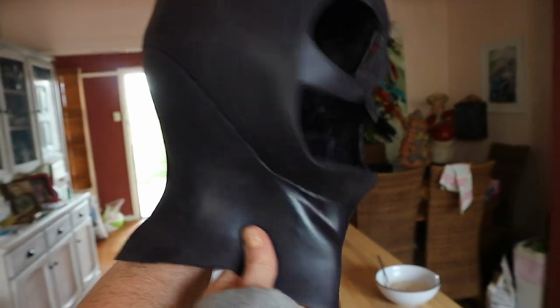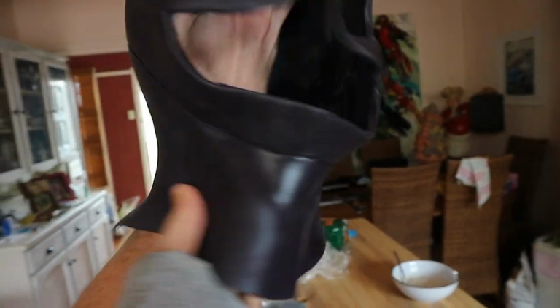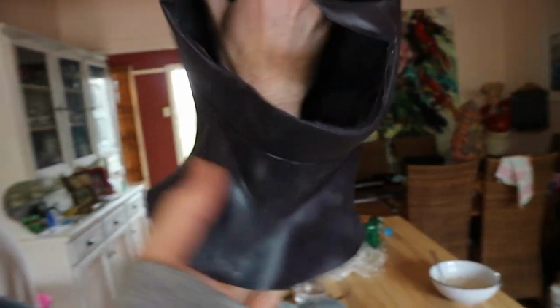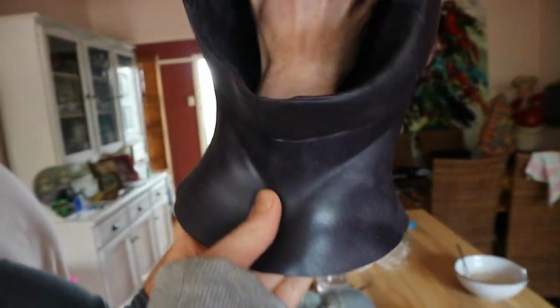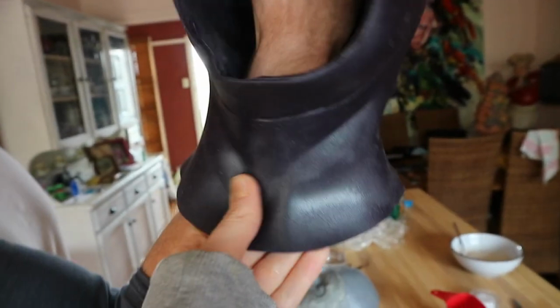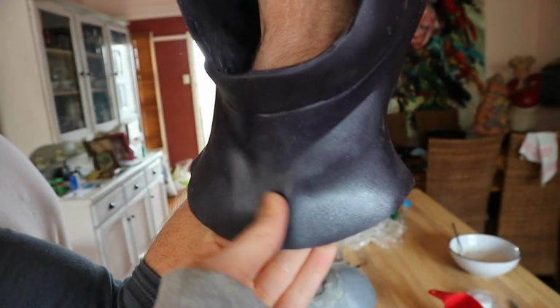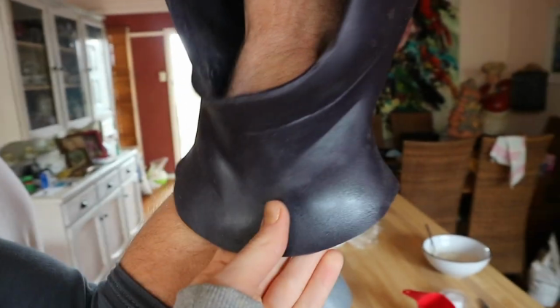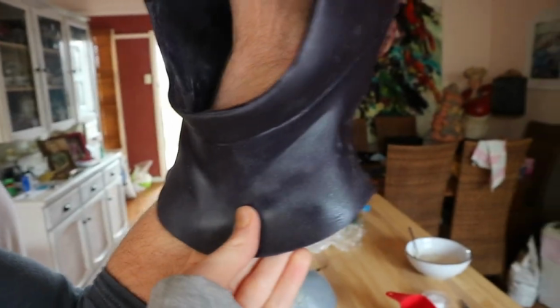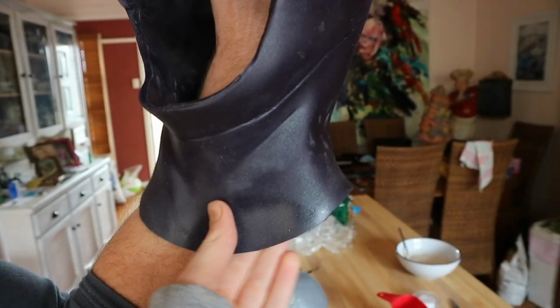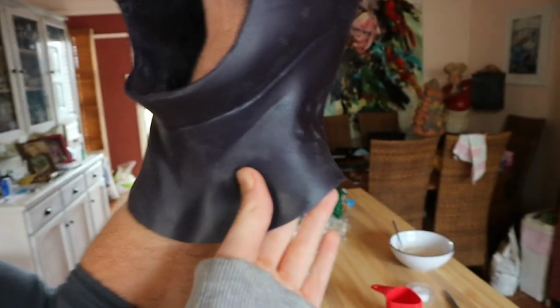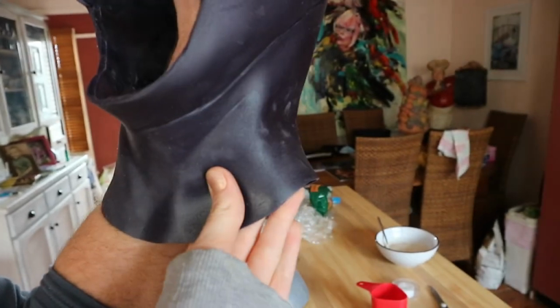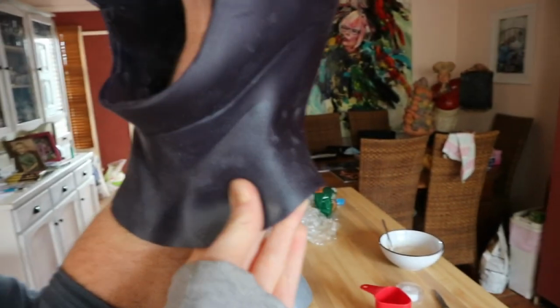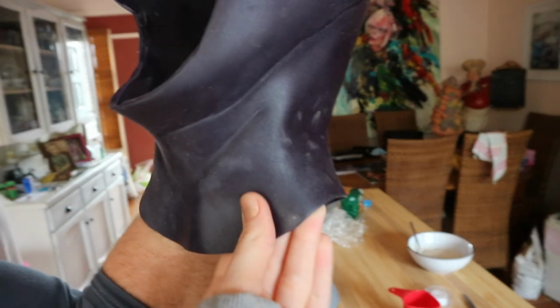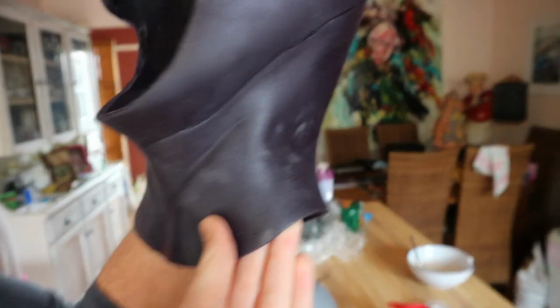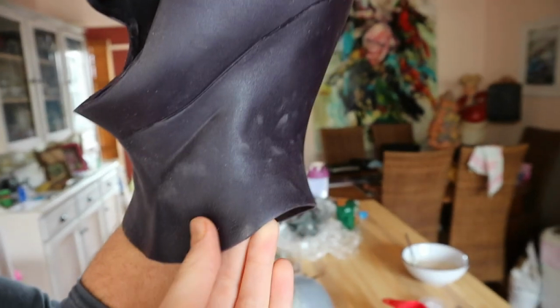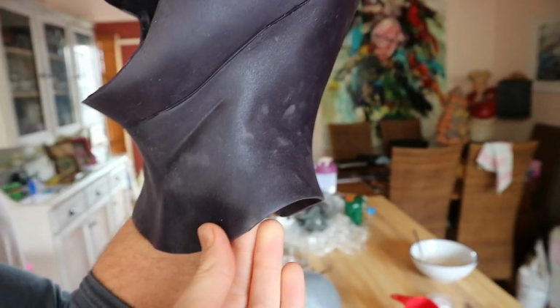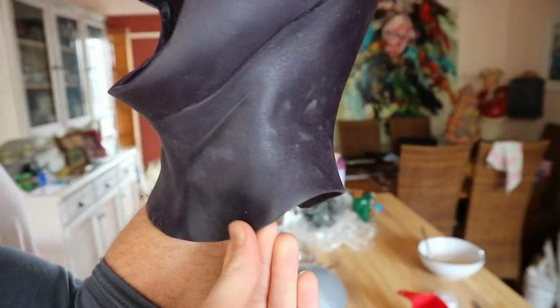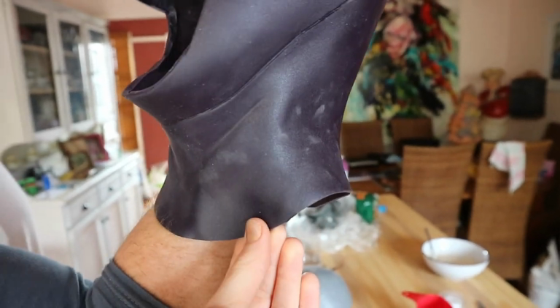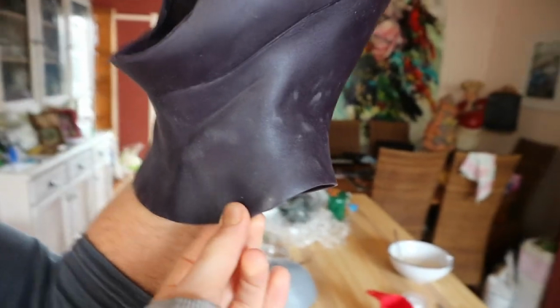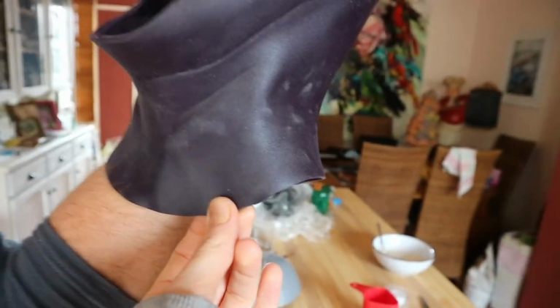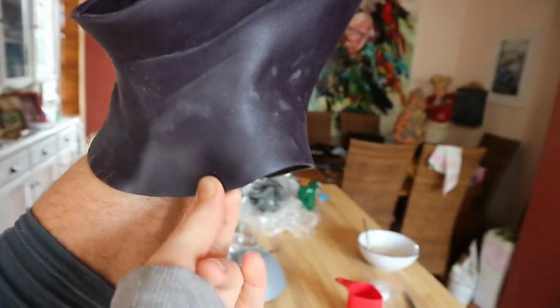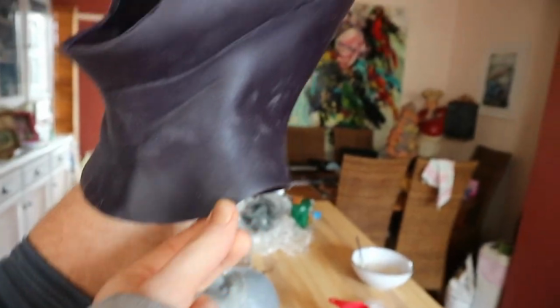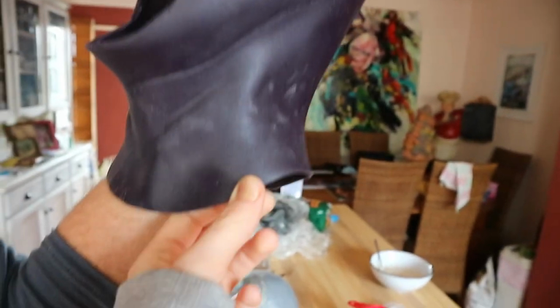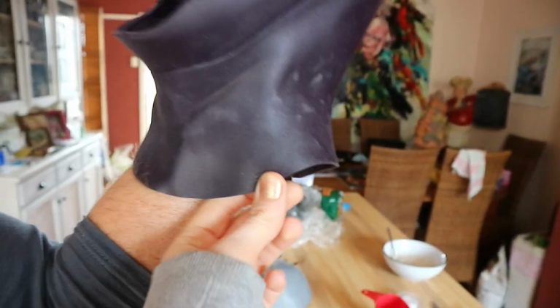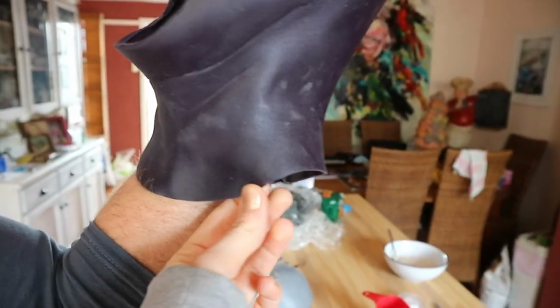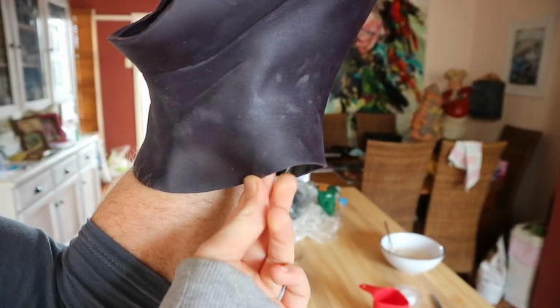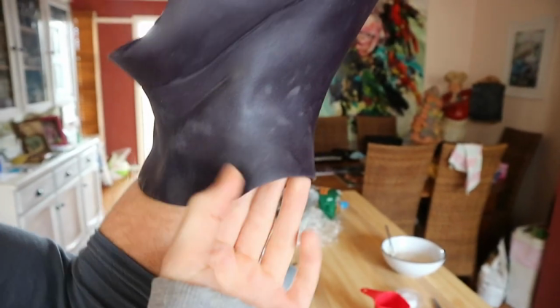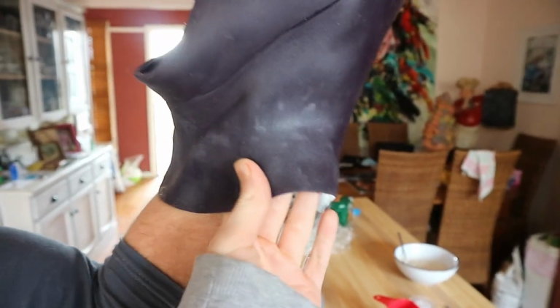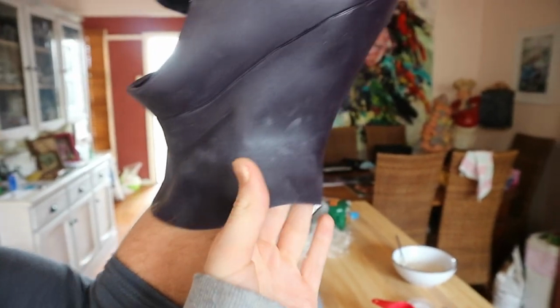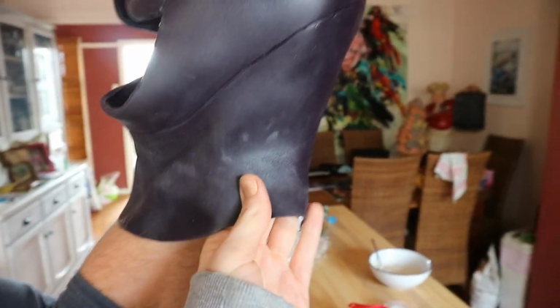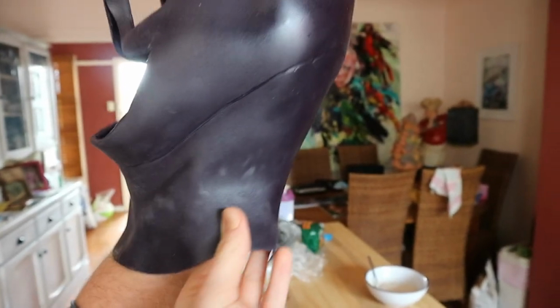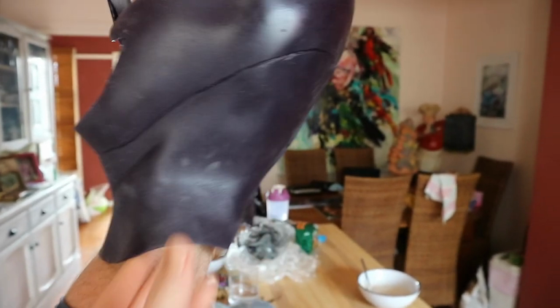With the excess material I was thinking we could use that in other aspects of the costume to tie it in — perhaps patching it onto my pants or something like that.